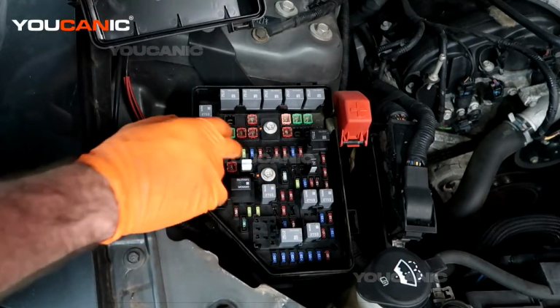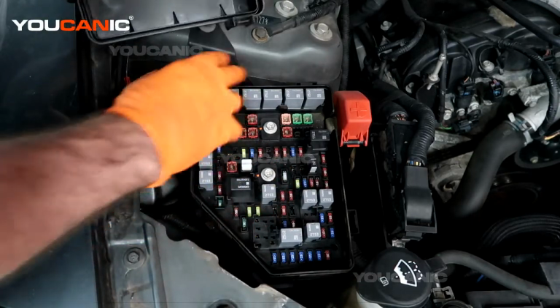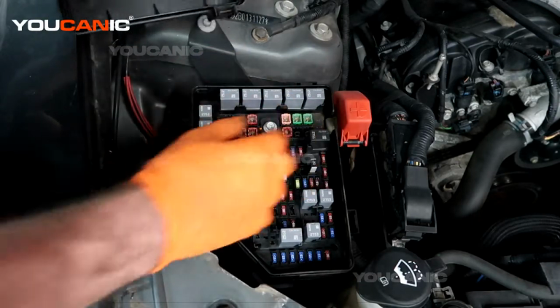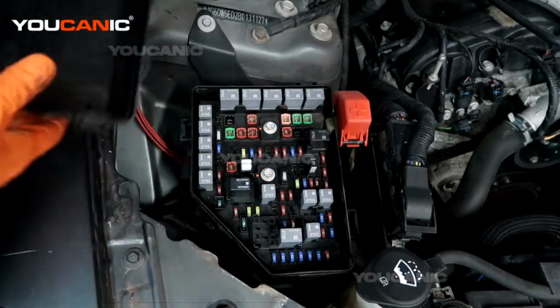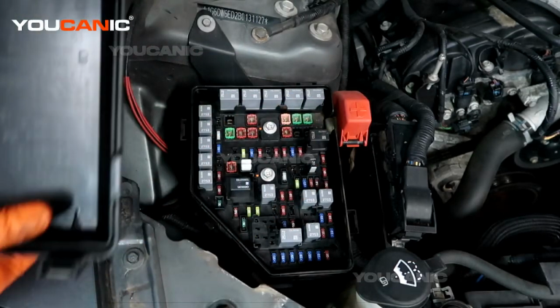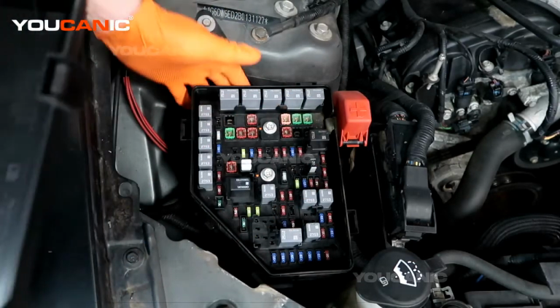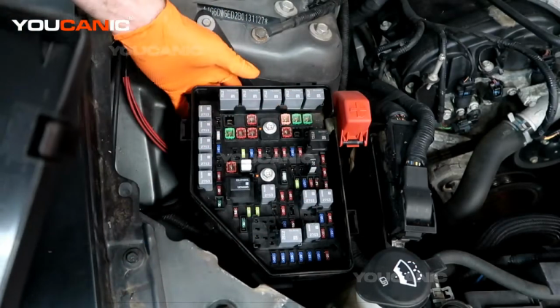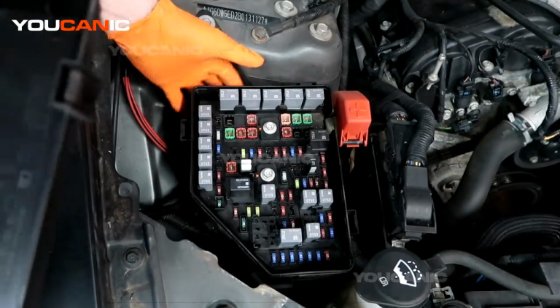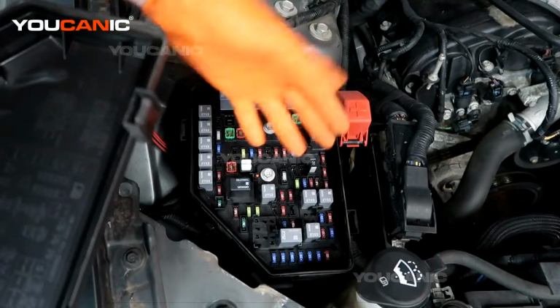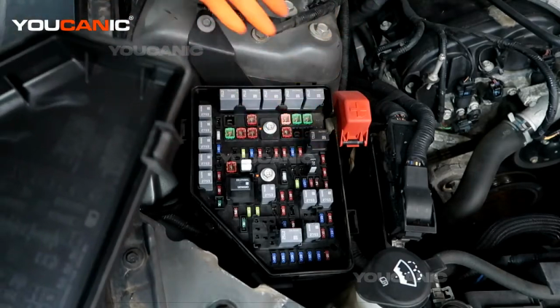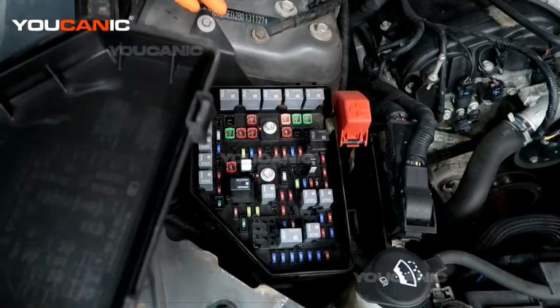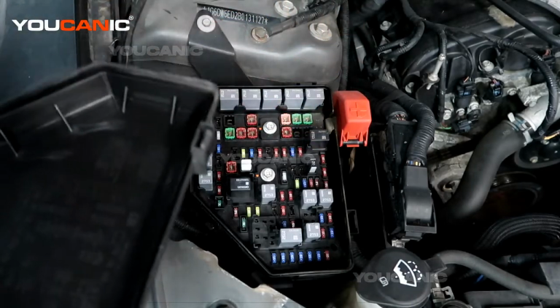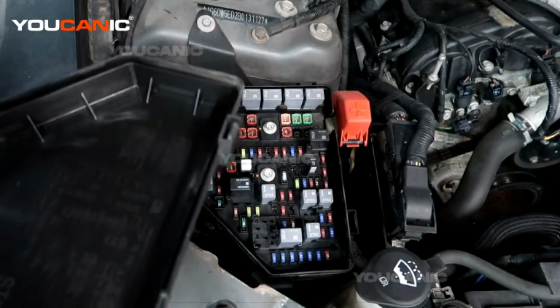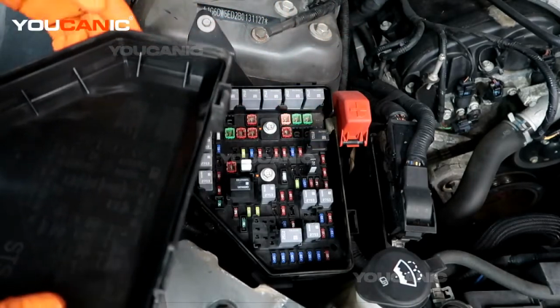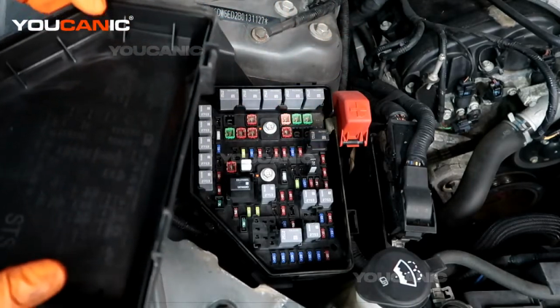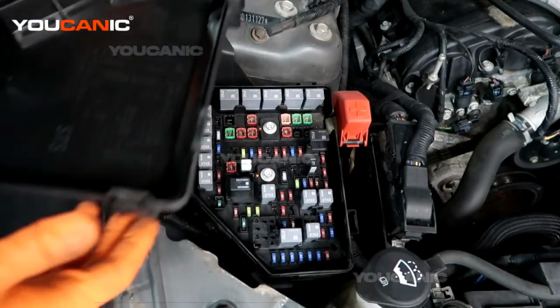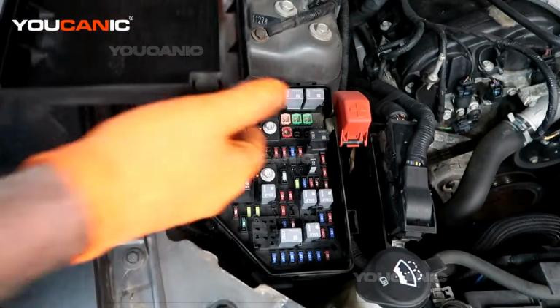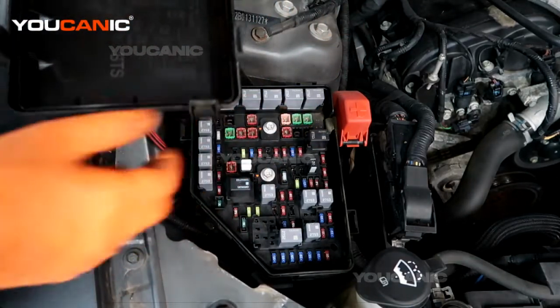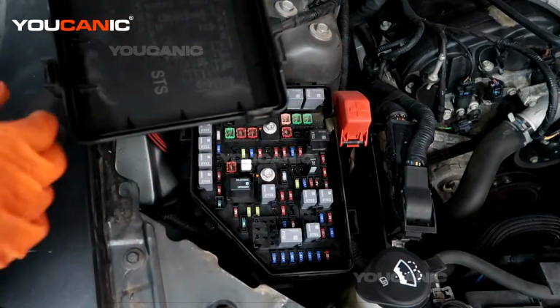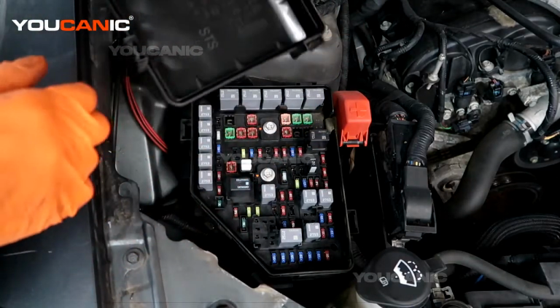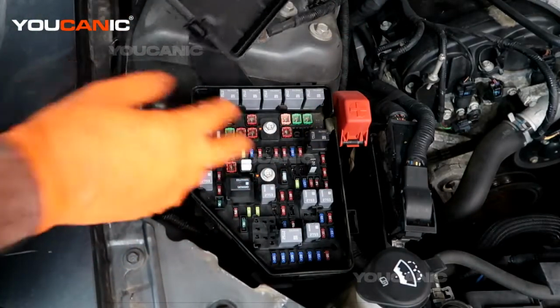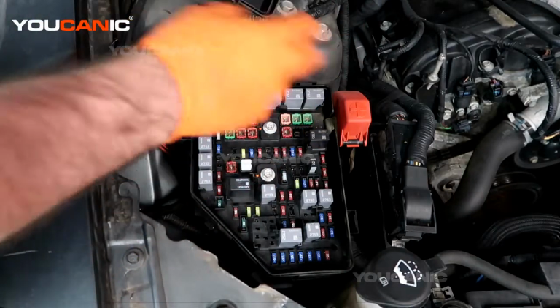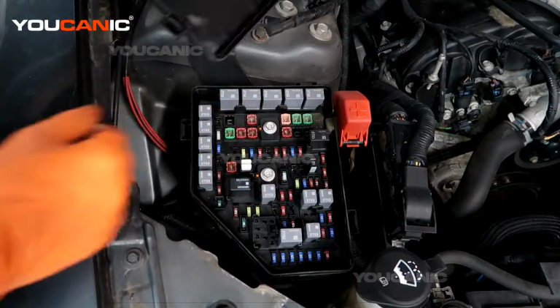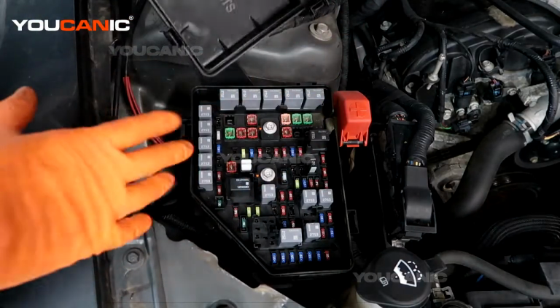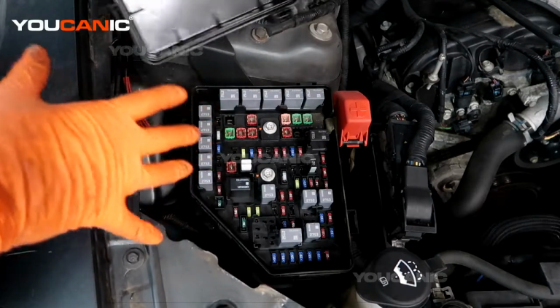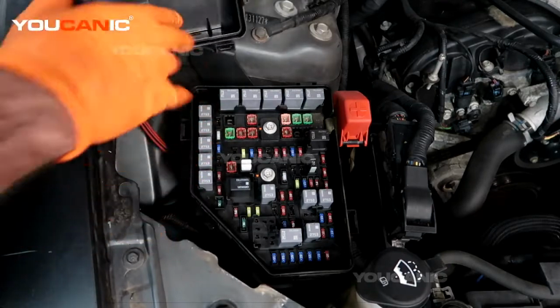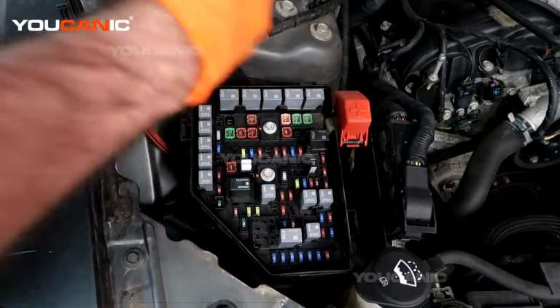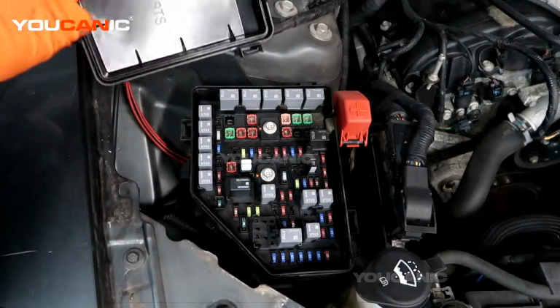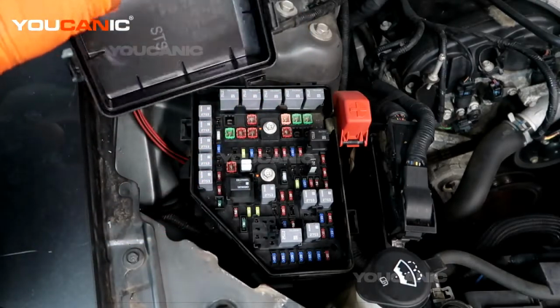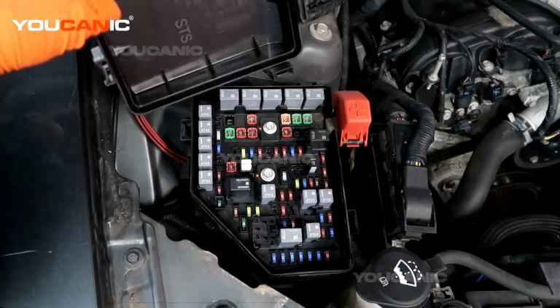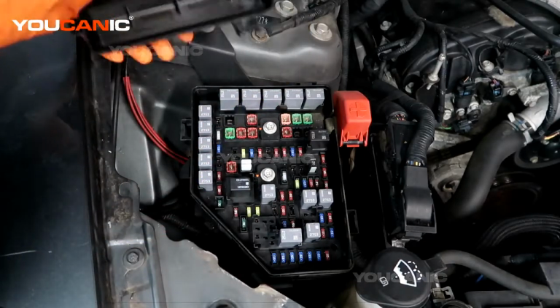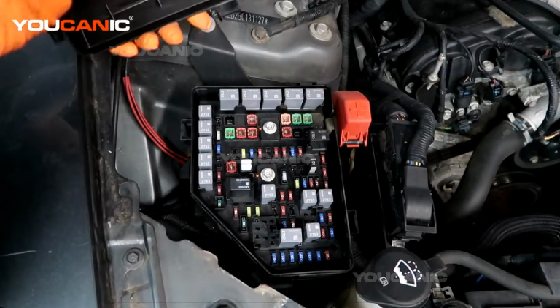If it continues to blow fuses all the time, you're going to need to look deeper into what is causing that. For example, do you have a wire that's been worn out and is grounding, causing issues?